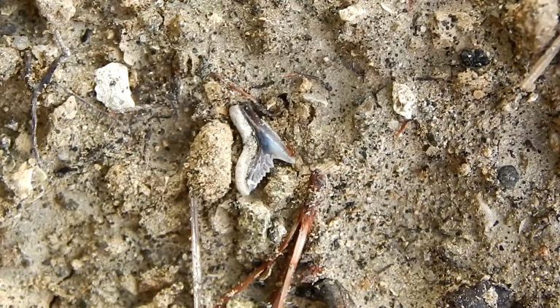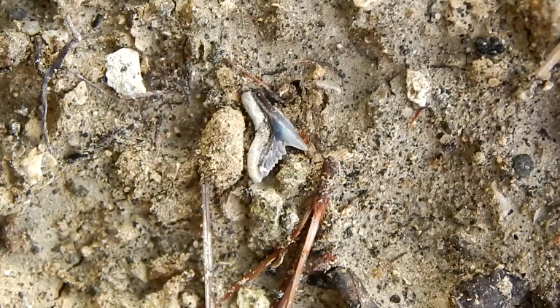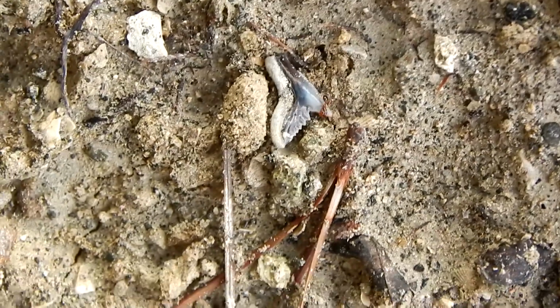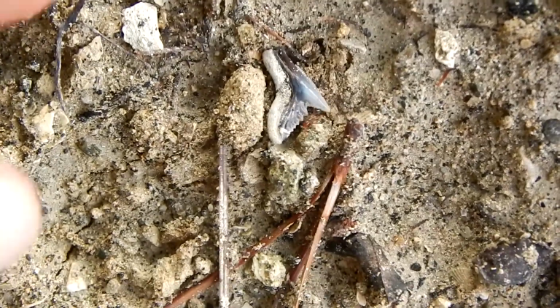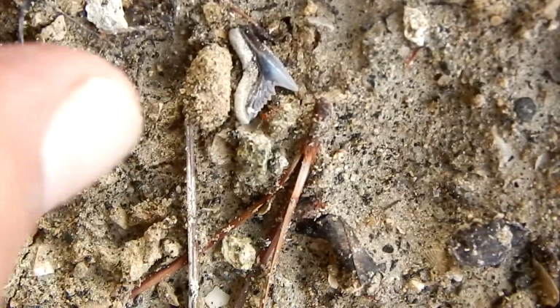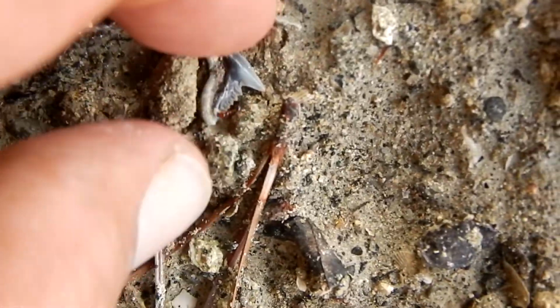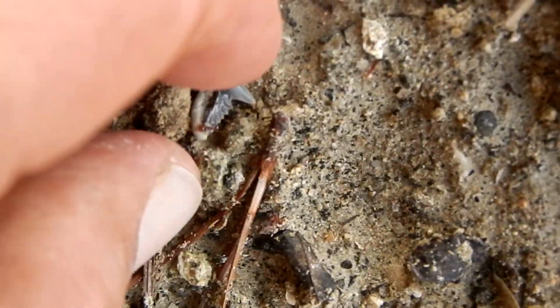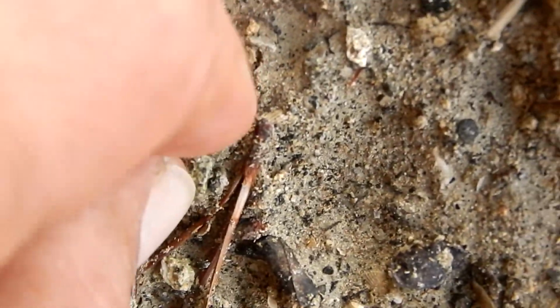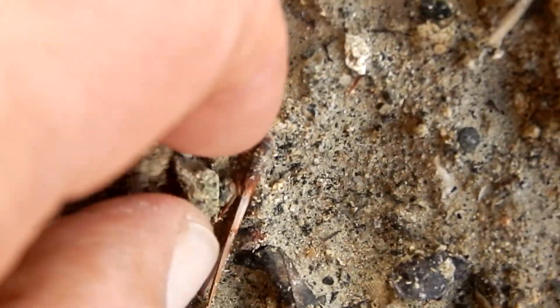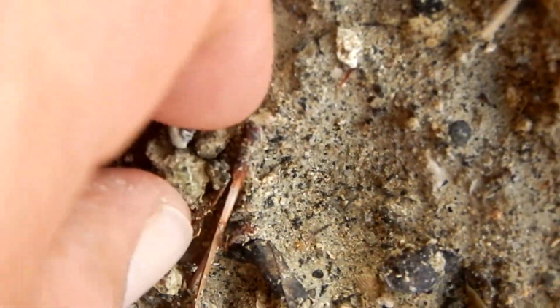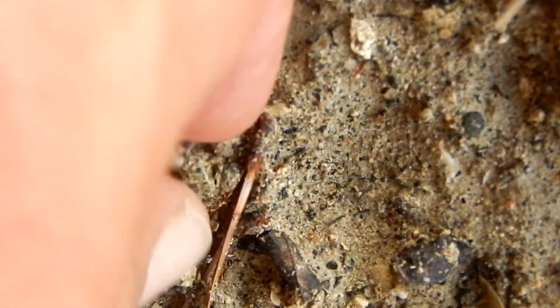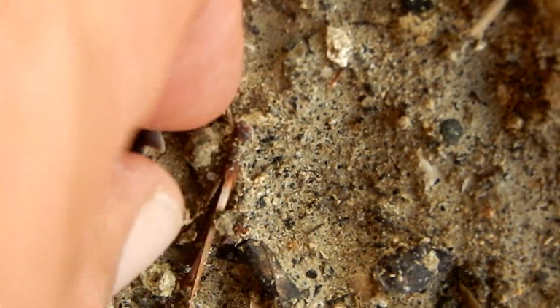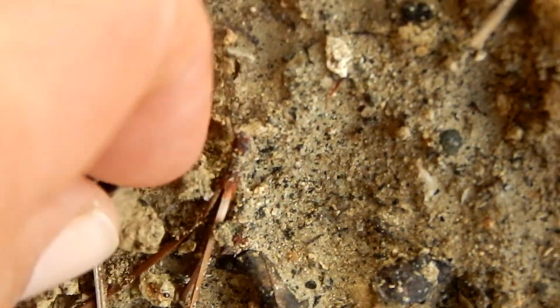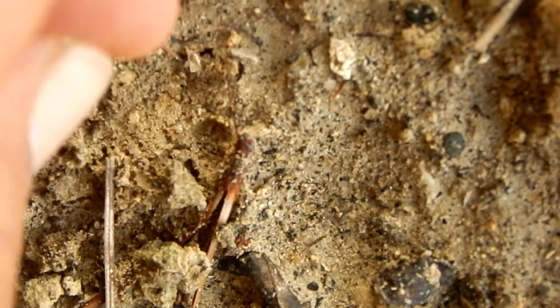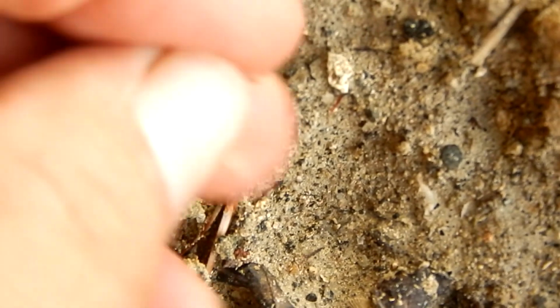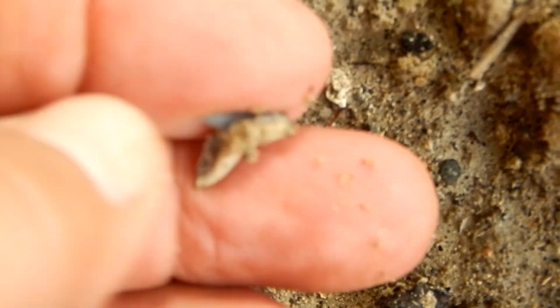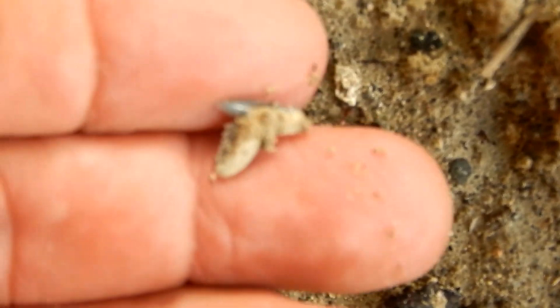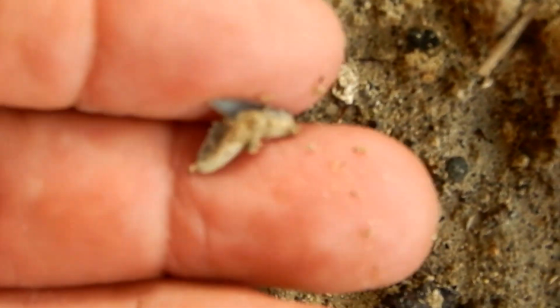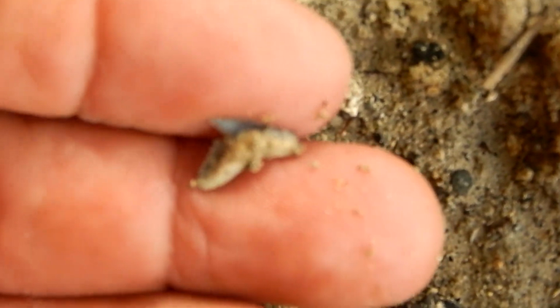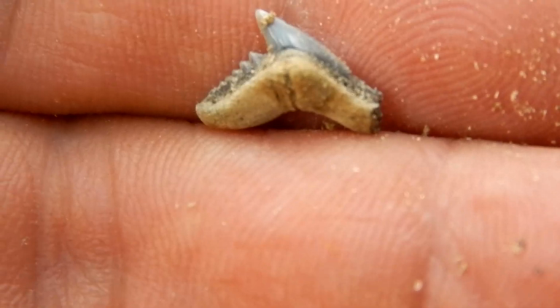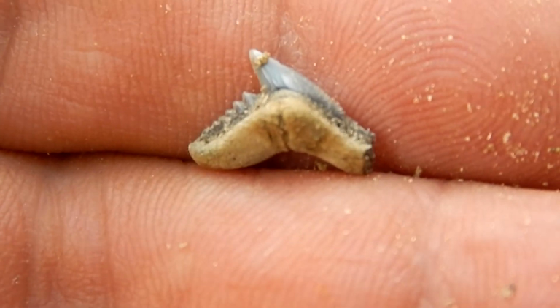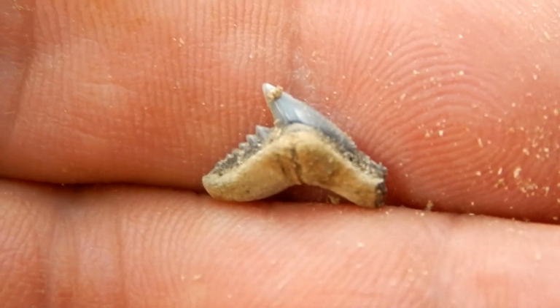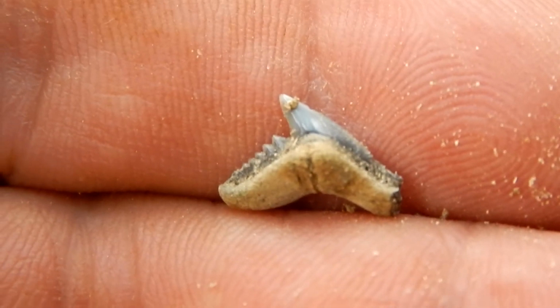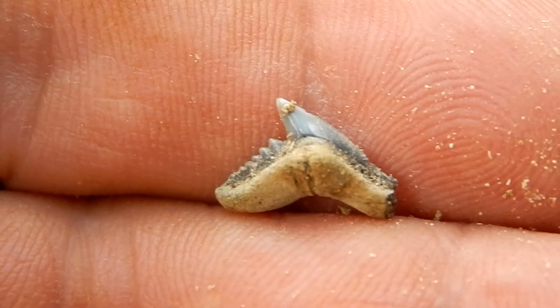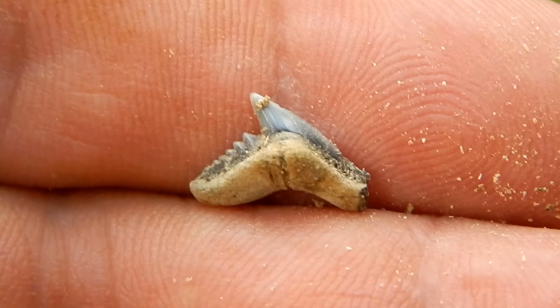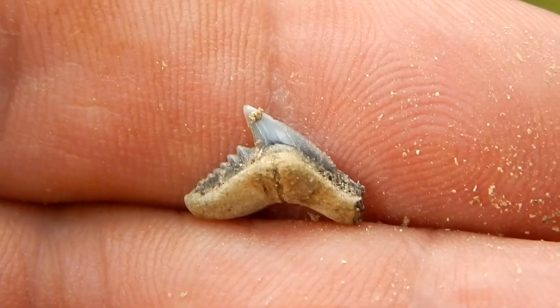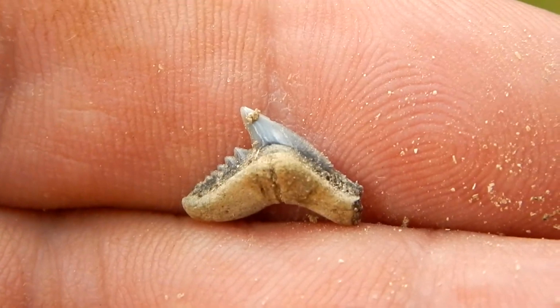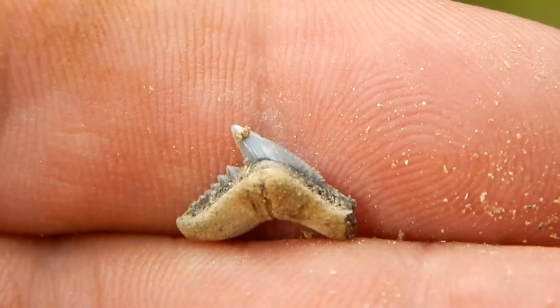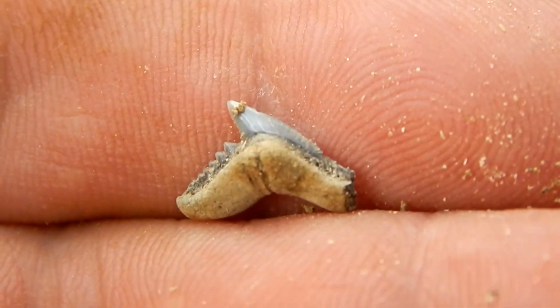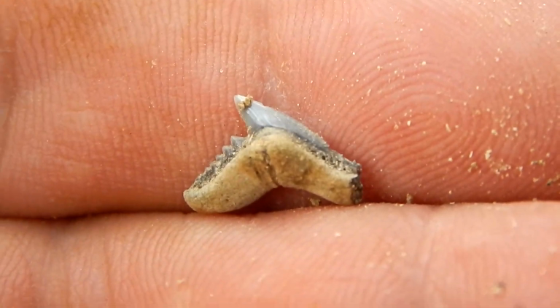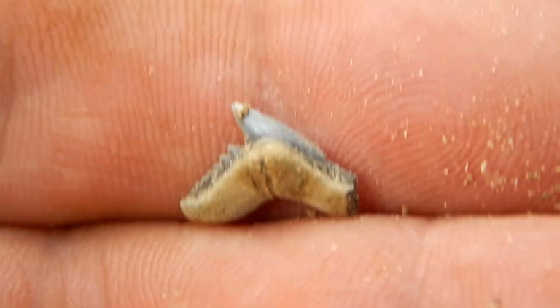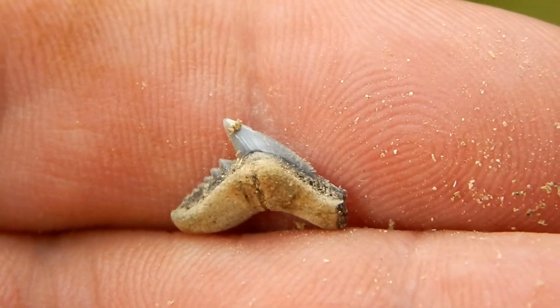This limestone contains fossils from the Eocene epoch, which means they're at least 33.9 million years old.